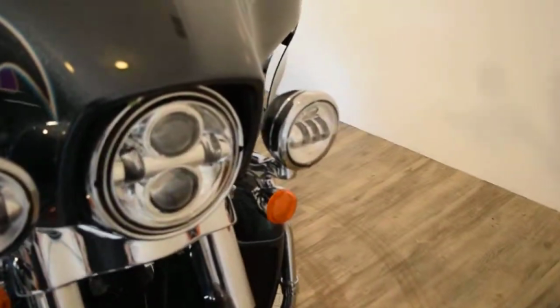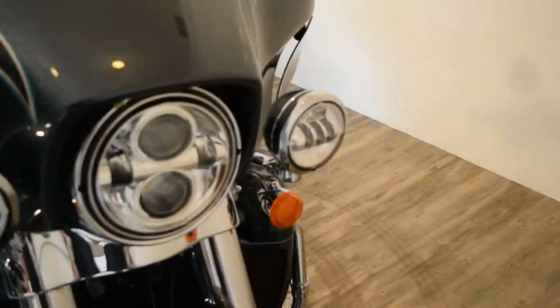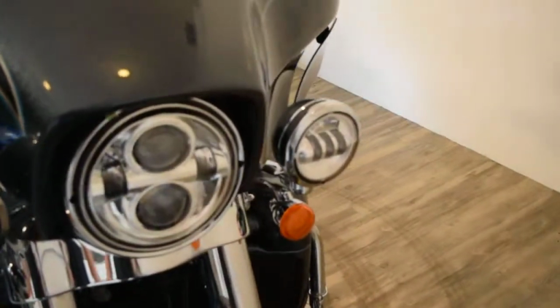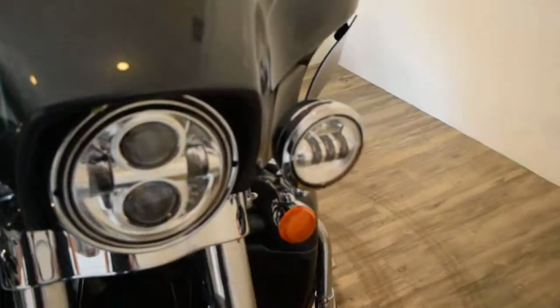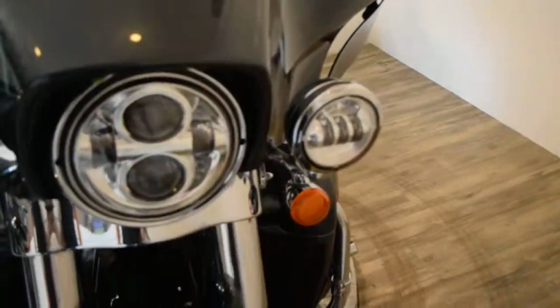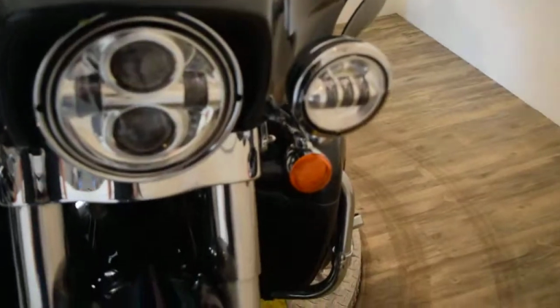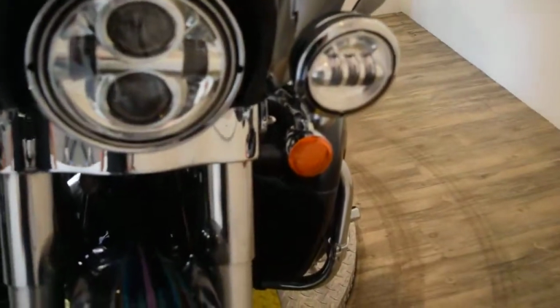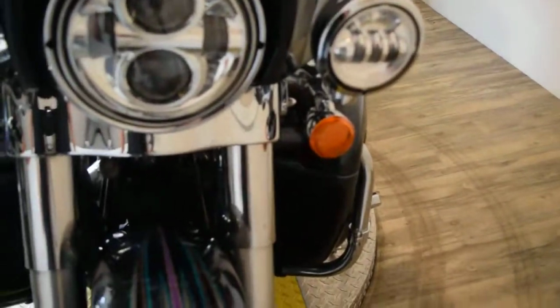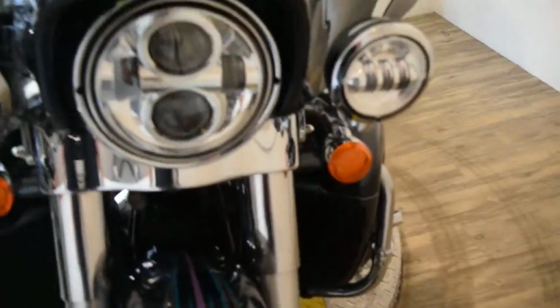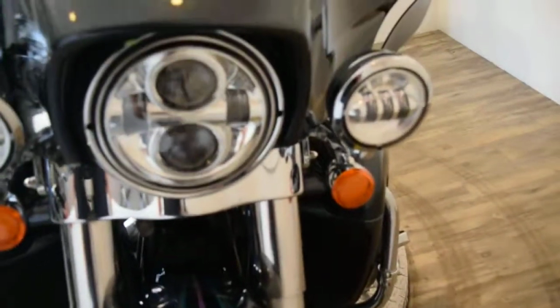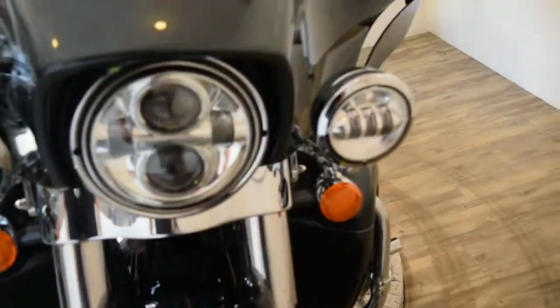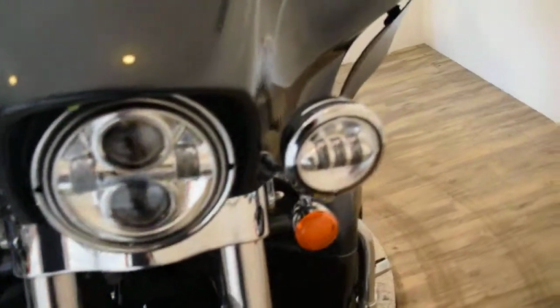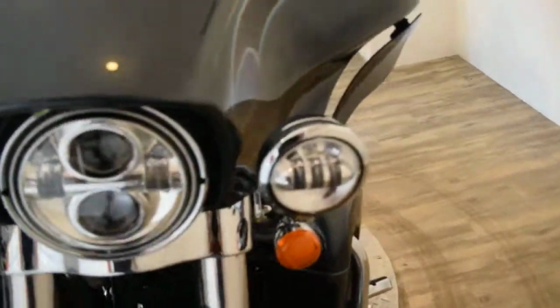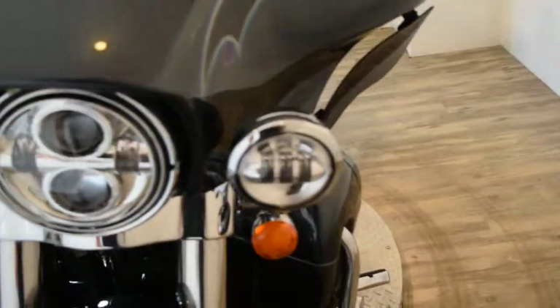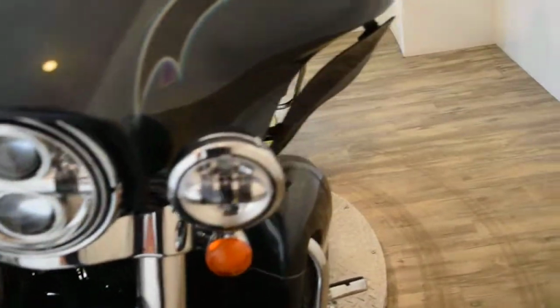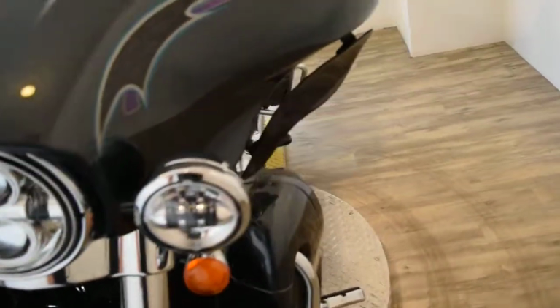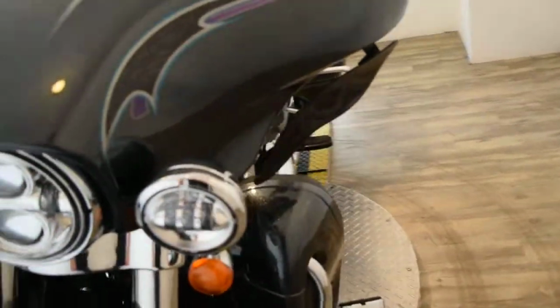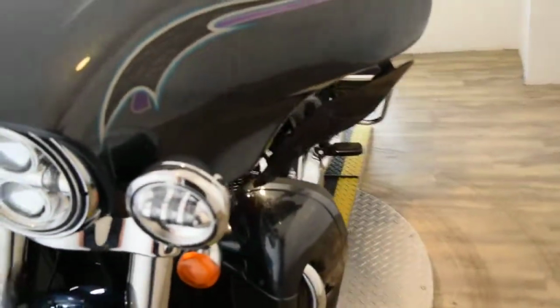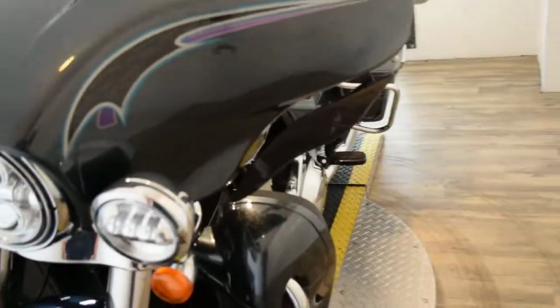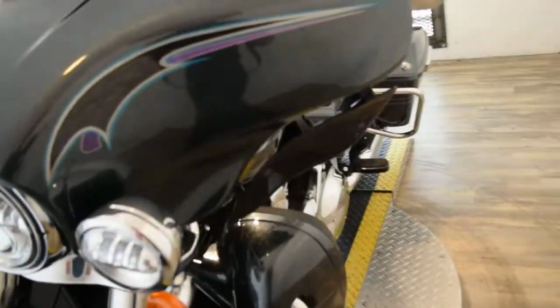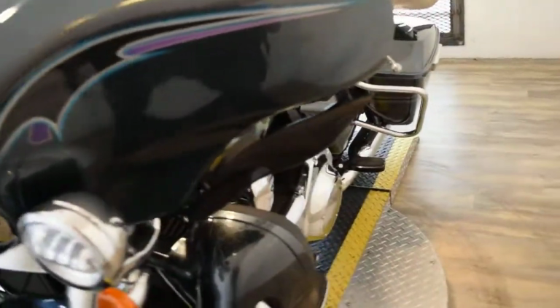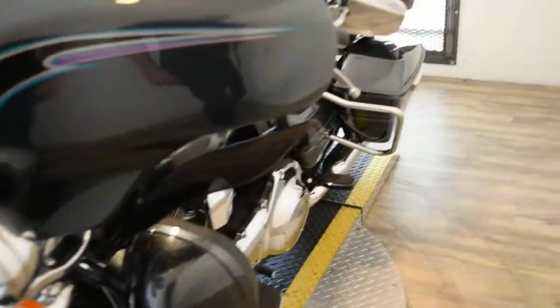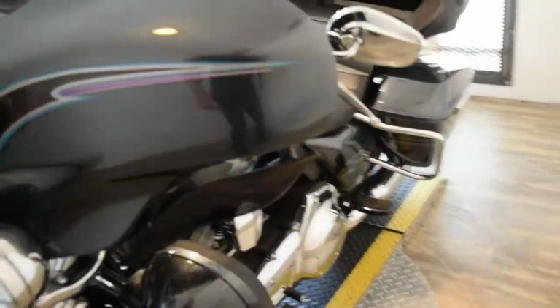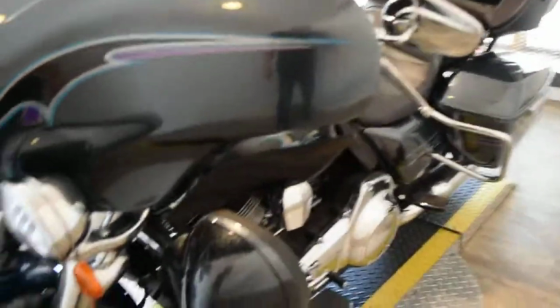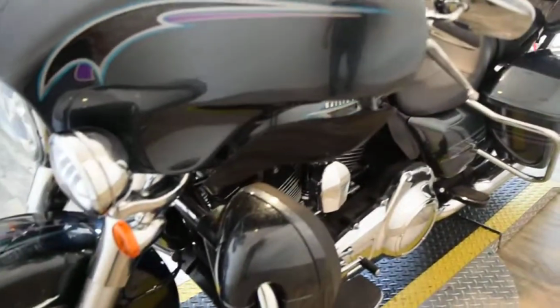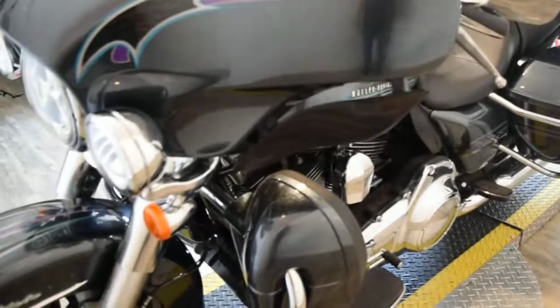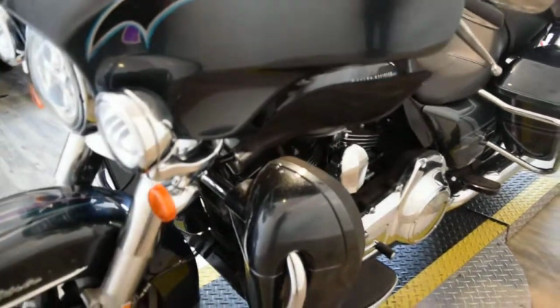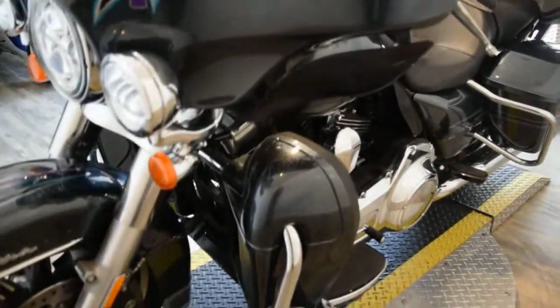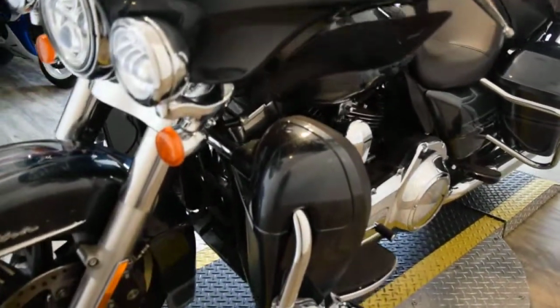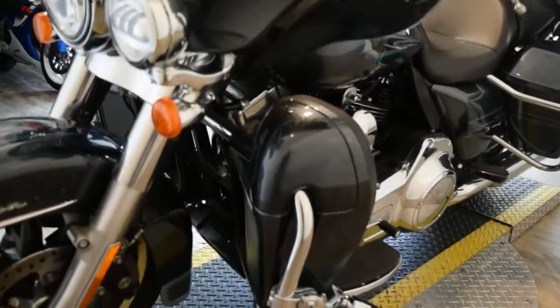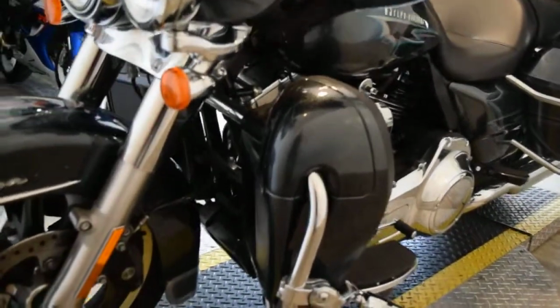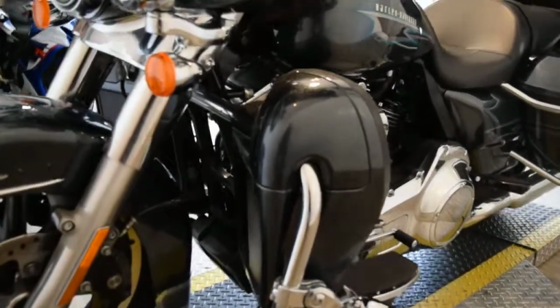Some Daymaker headlights, tires are in great shape. You can come see this bike in person.